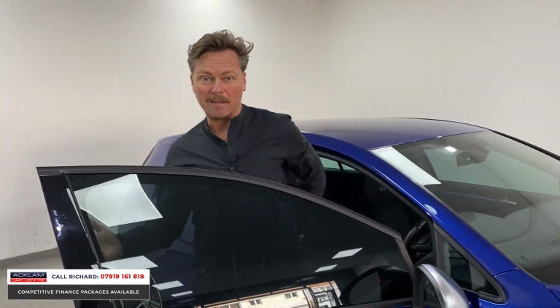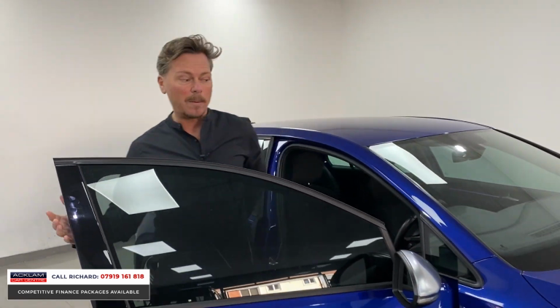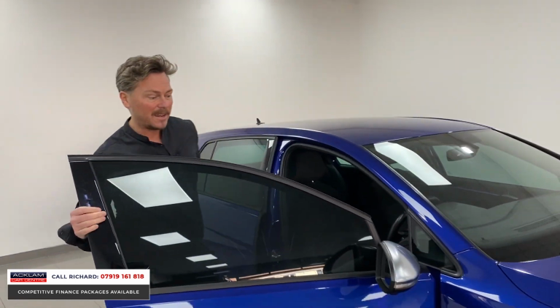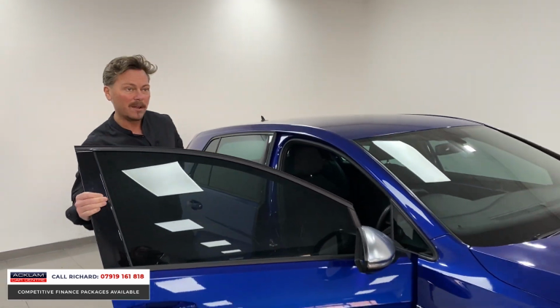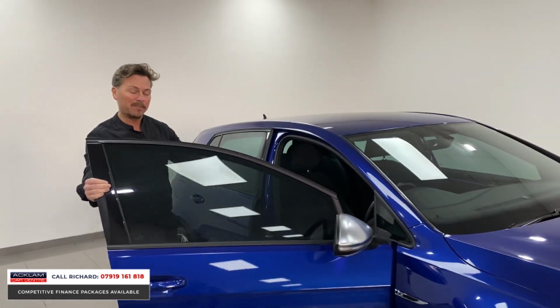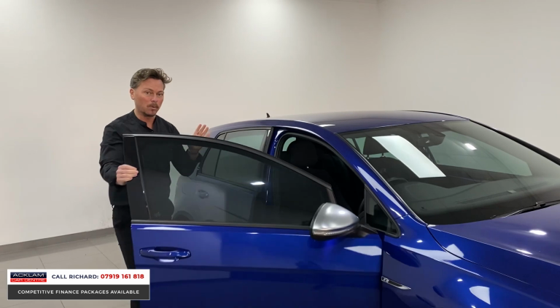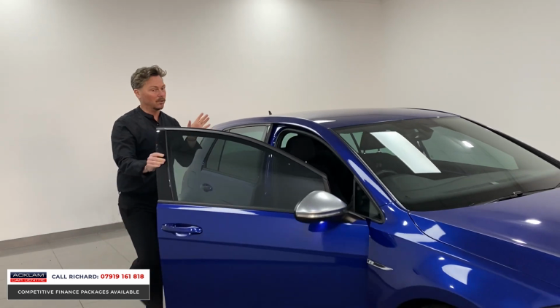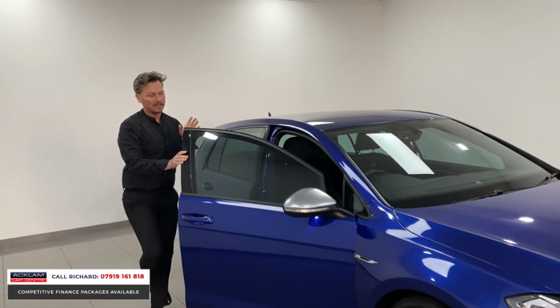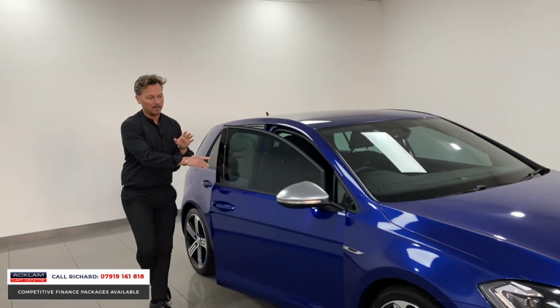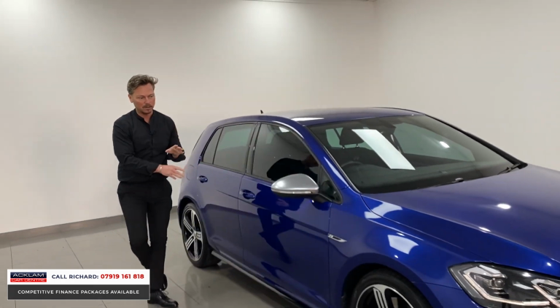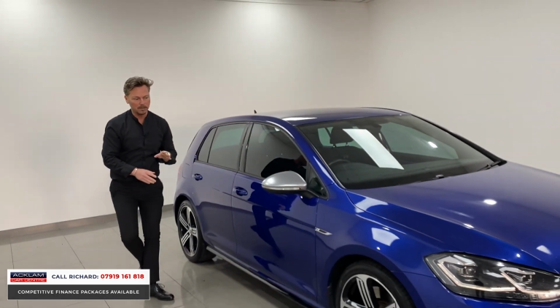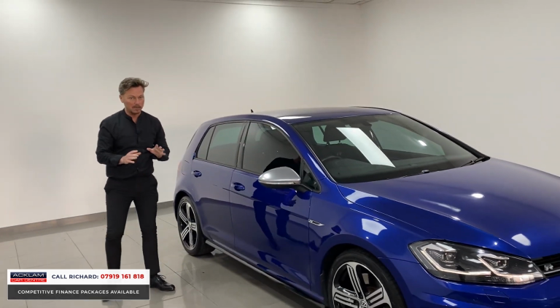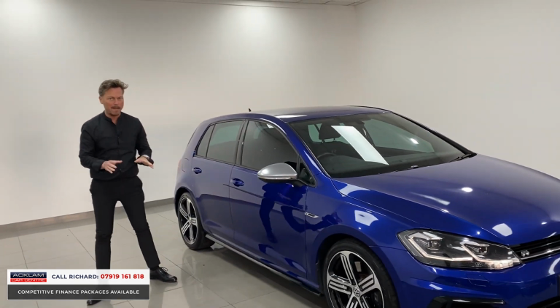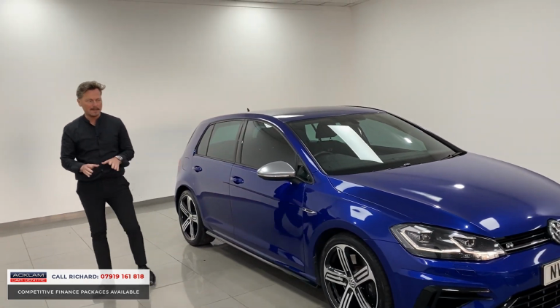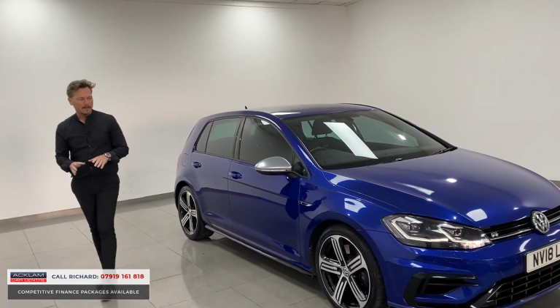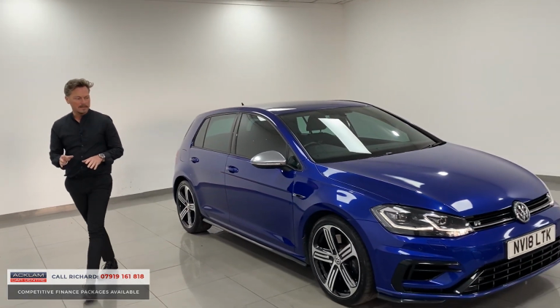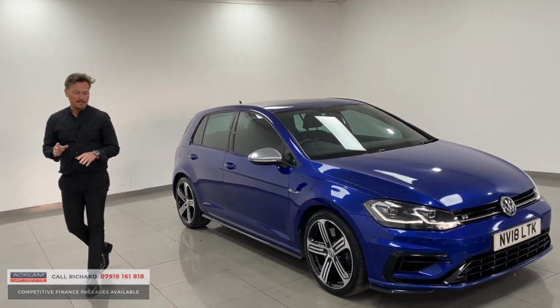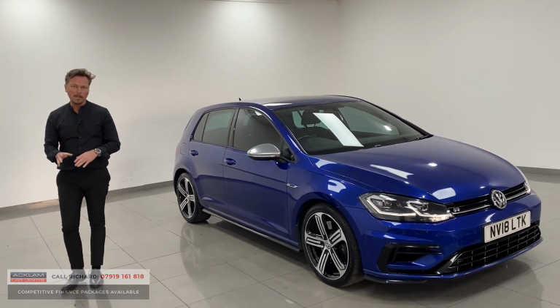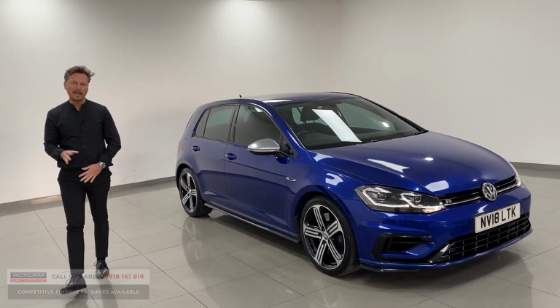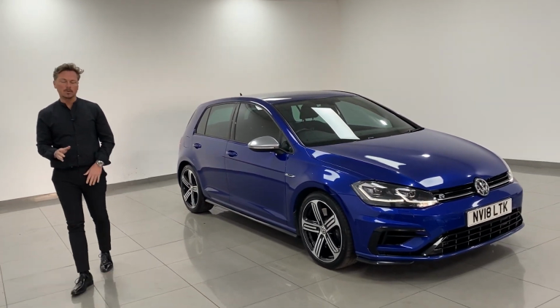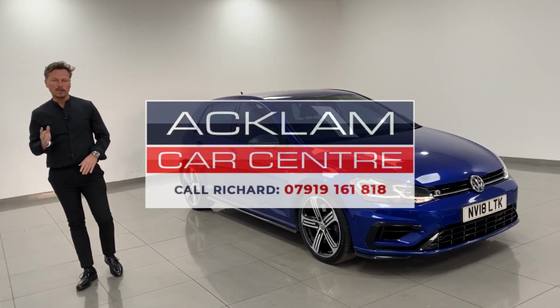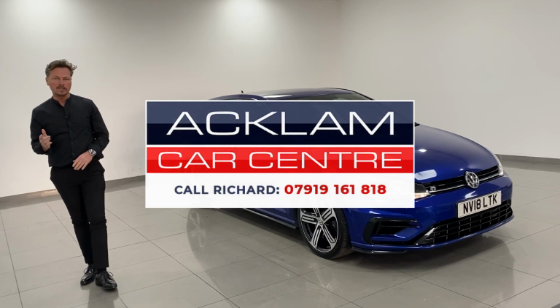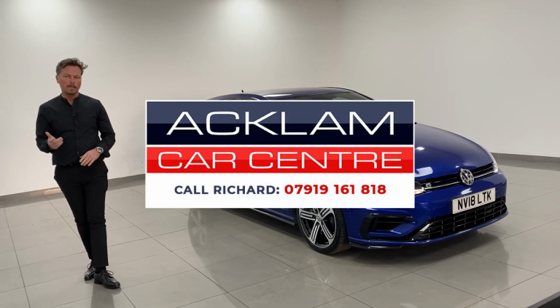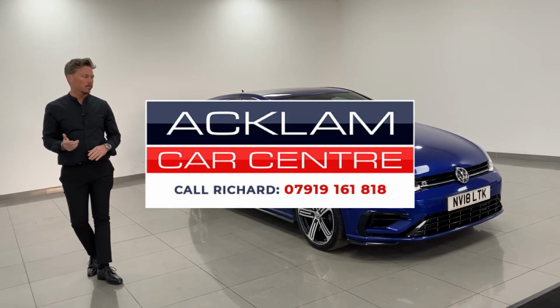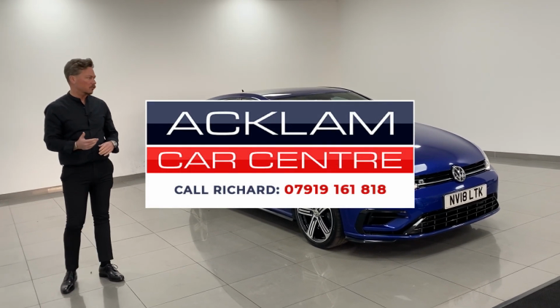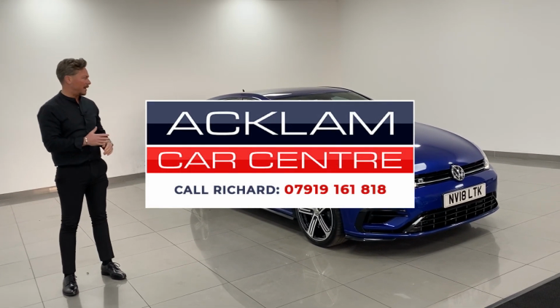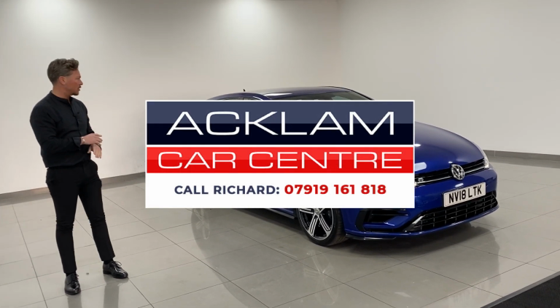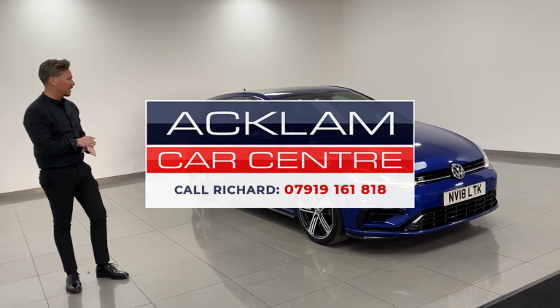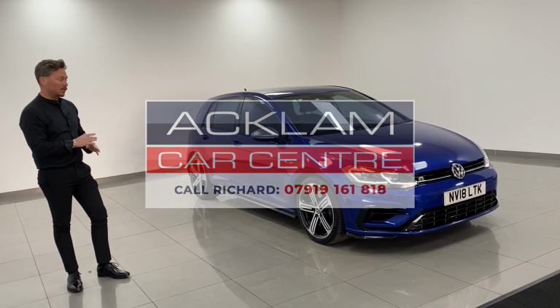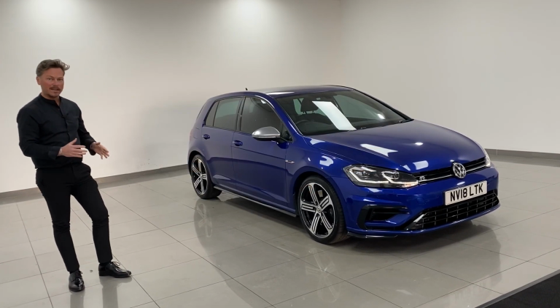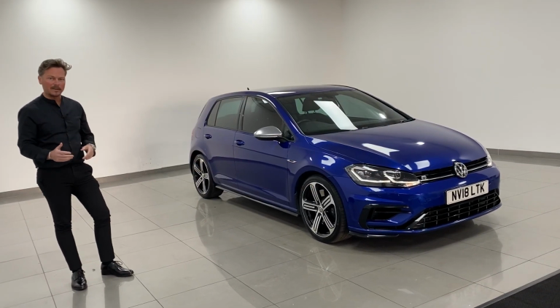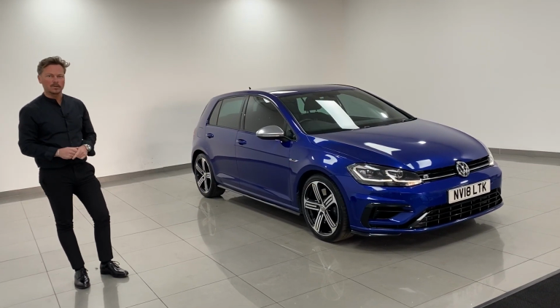Two keys for the car, everything's in place, and it's going live on our website now. This one will not last long because we don't get many and it's a popular car, so if you're interested, call me on the number on screen. My name's Richard — it's a great car, thanks for watching.